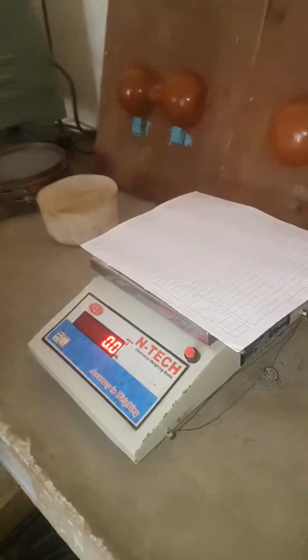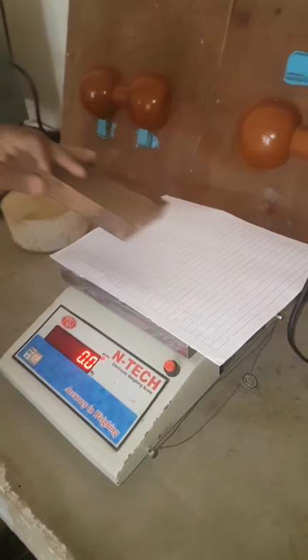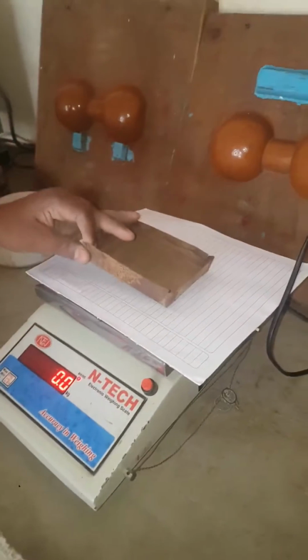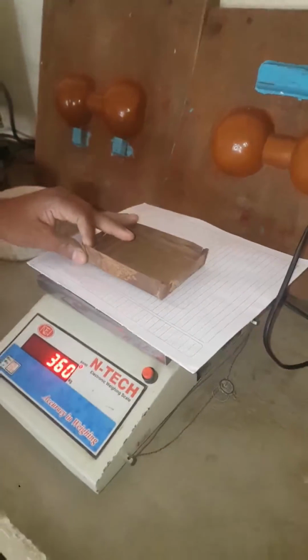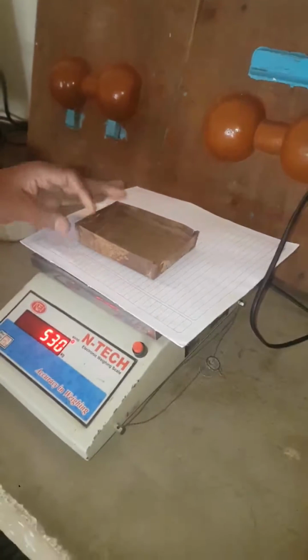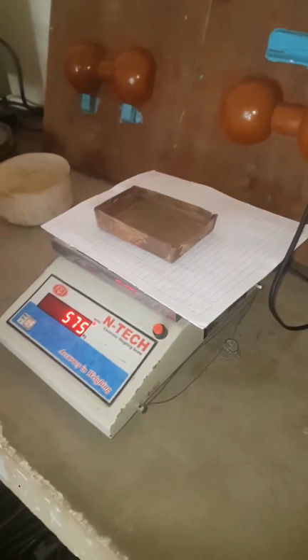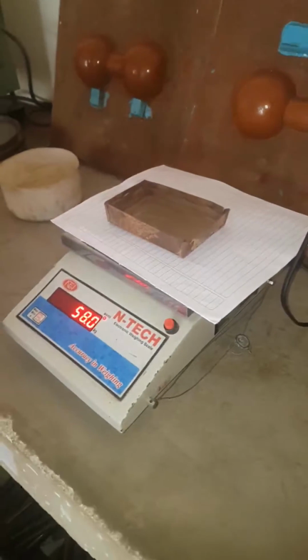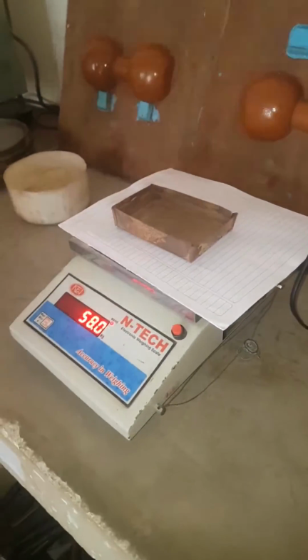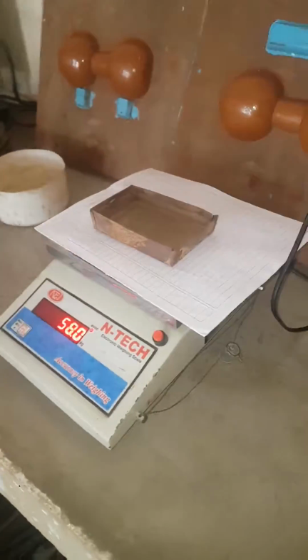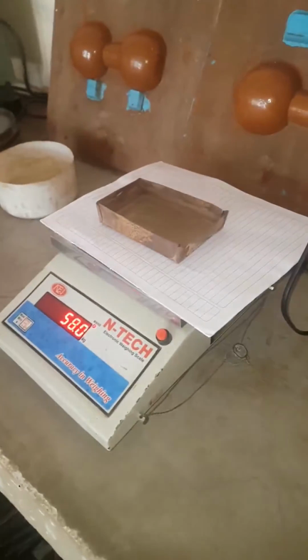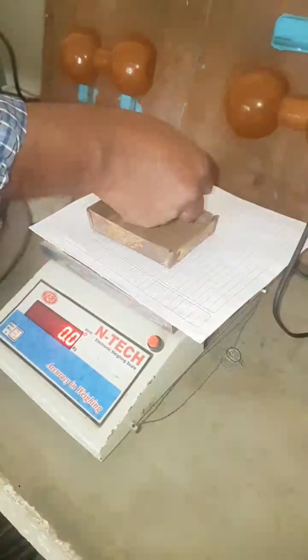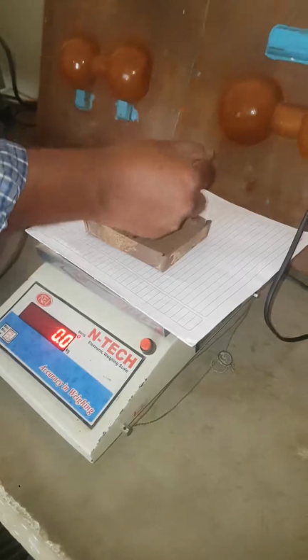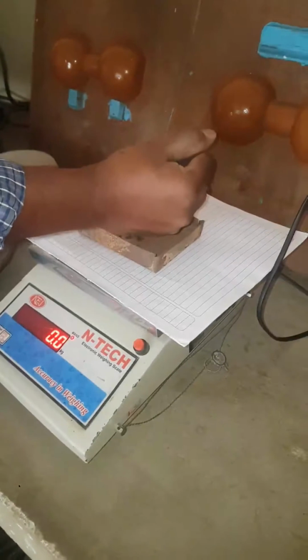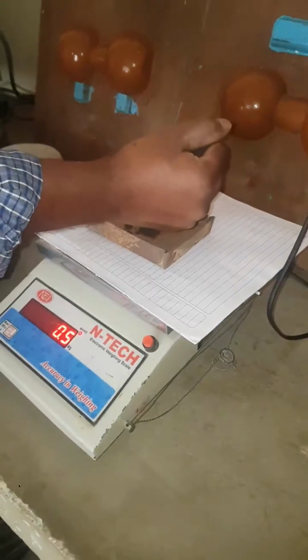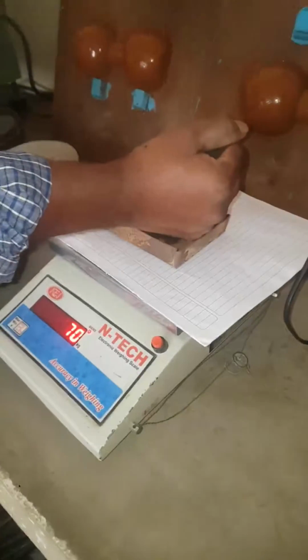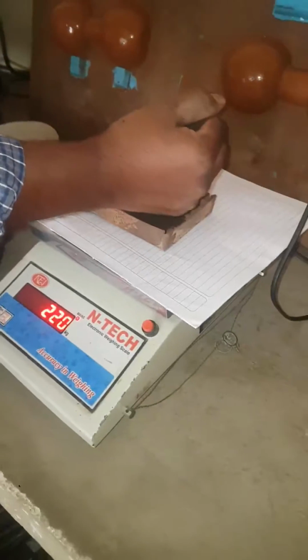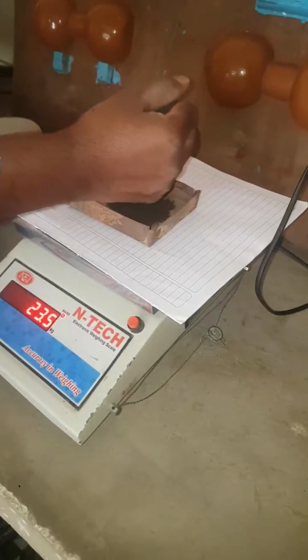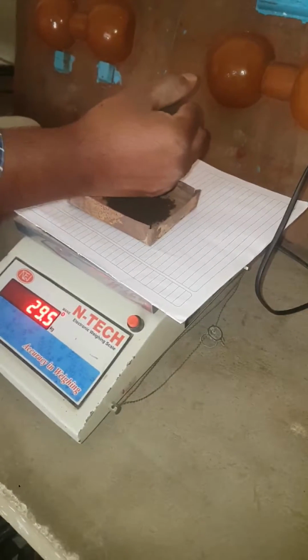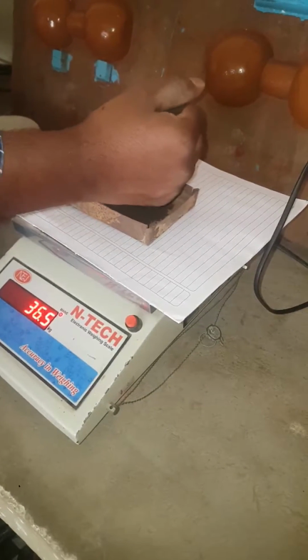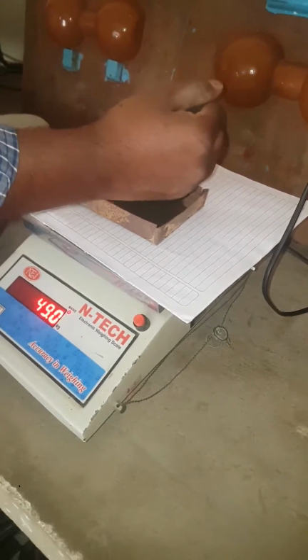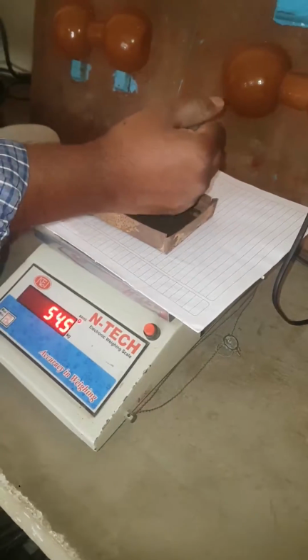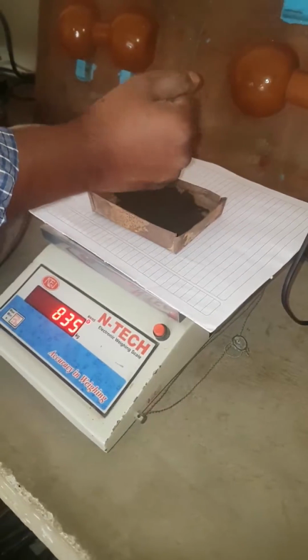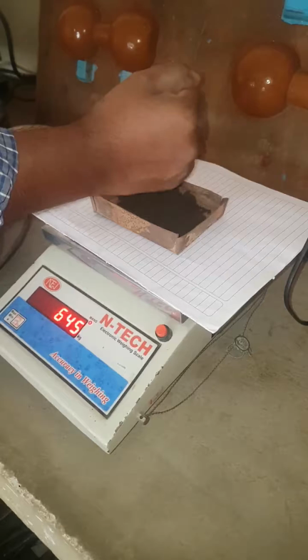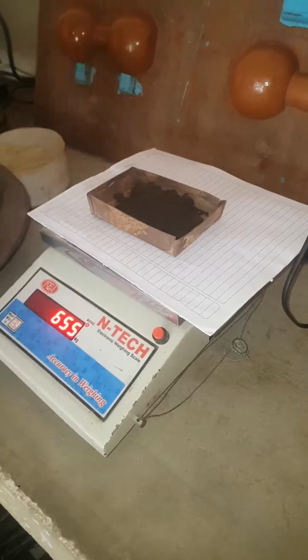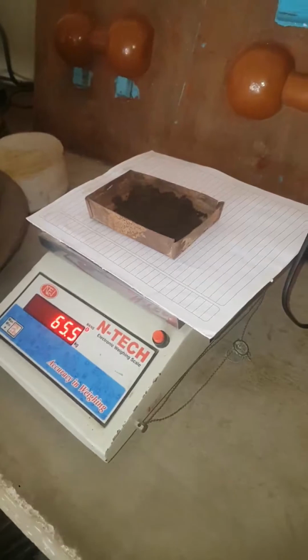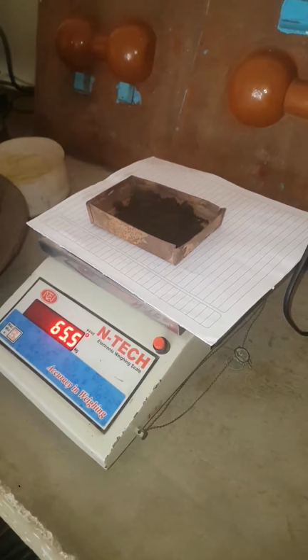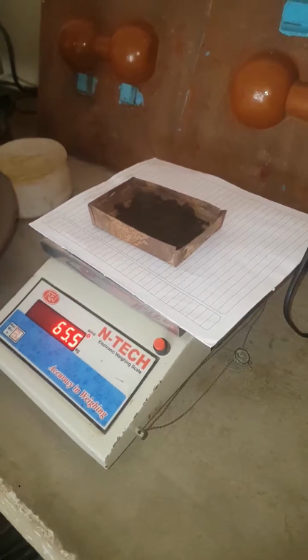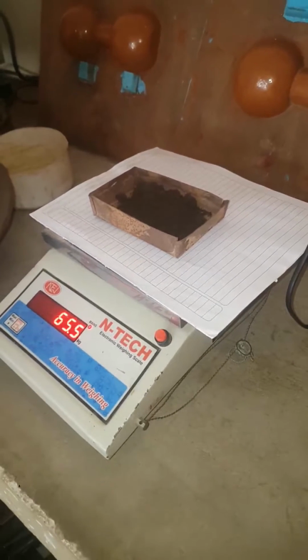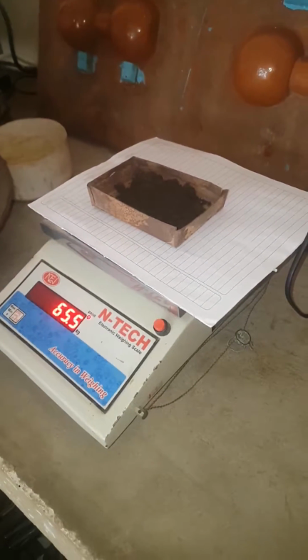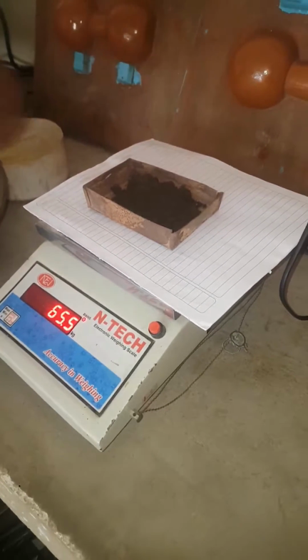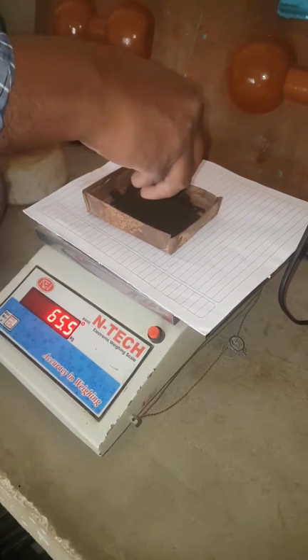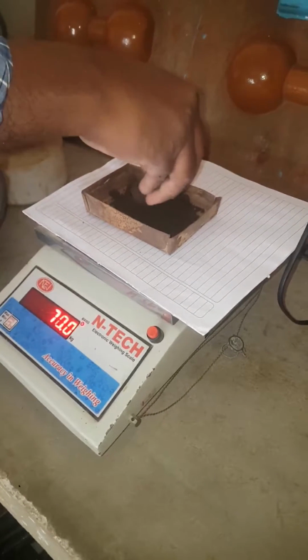The next experiment we are going to do is the moisture content test. After placing the tray, it is reset to 0 and from here the green sand is placed inside the tray to exactly 100 grams.